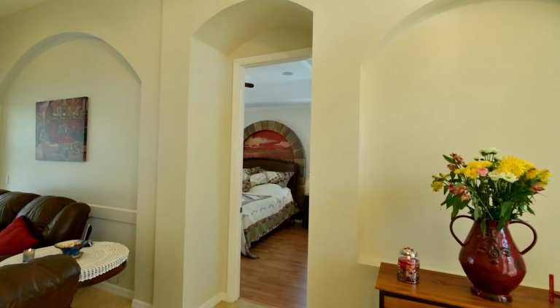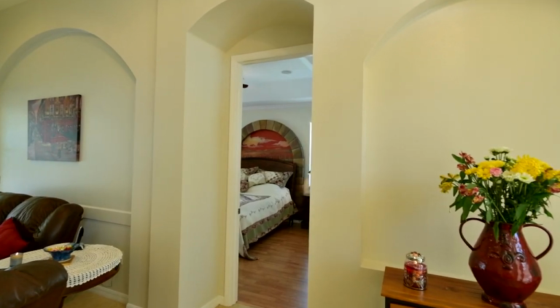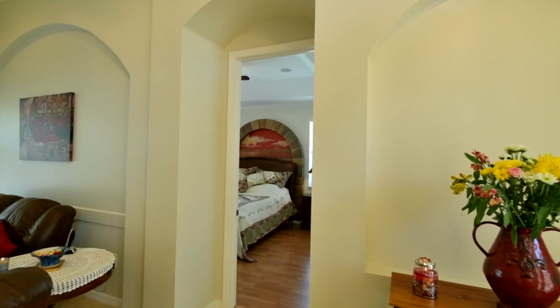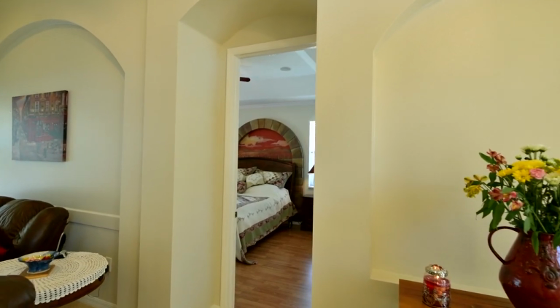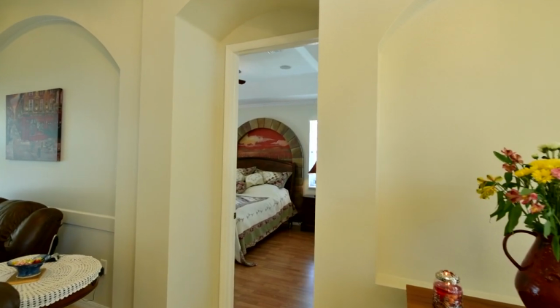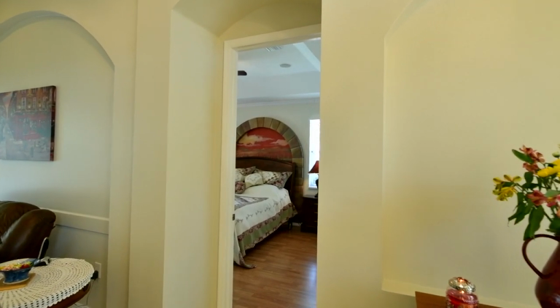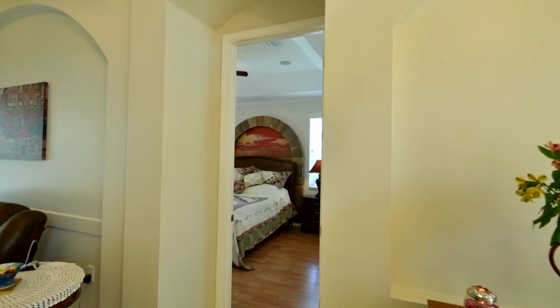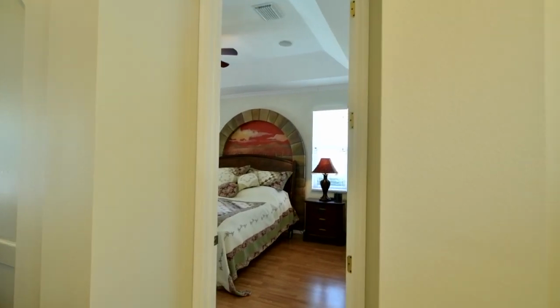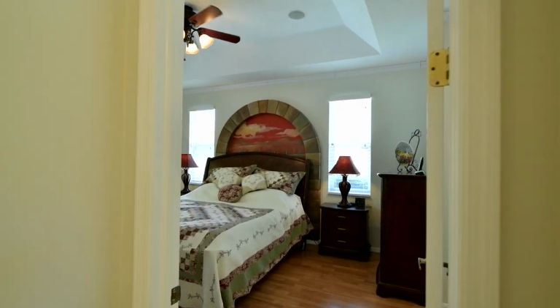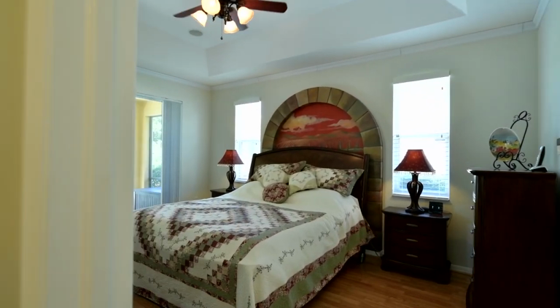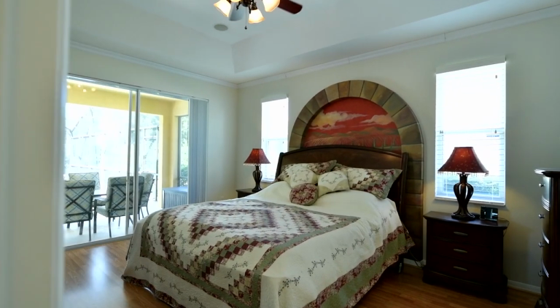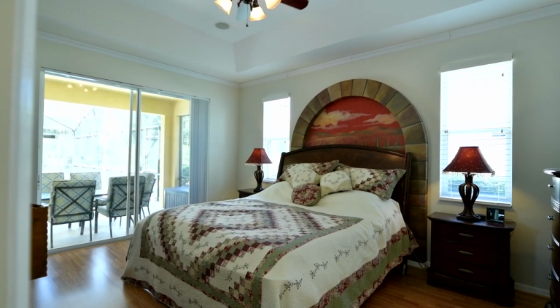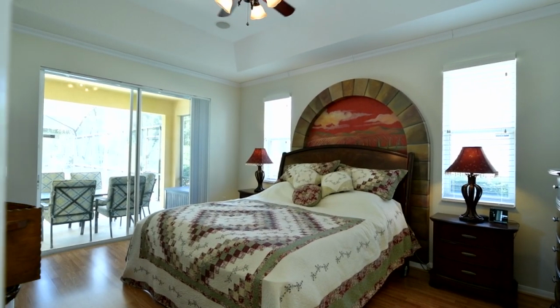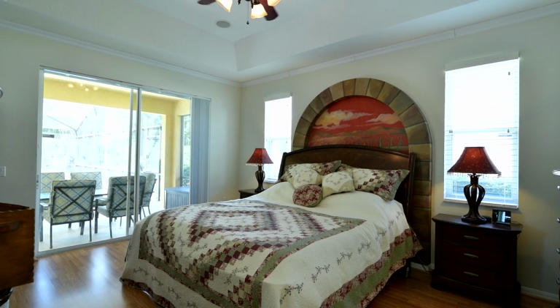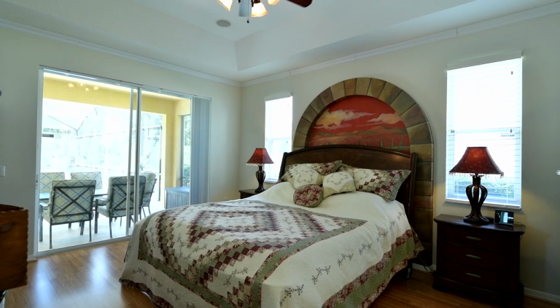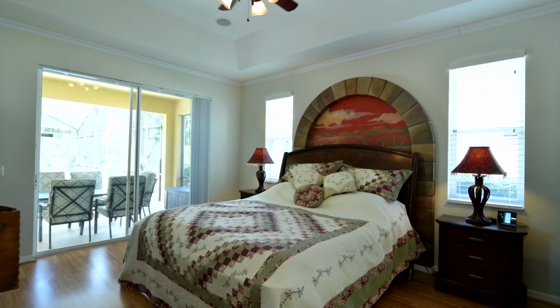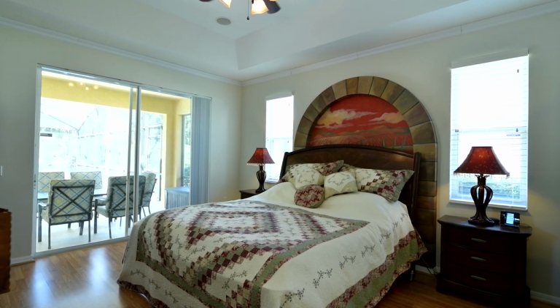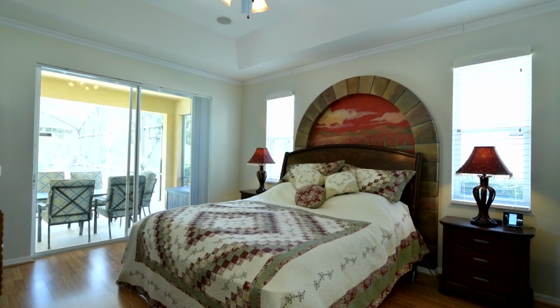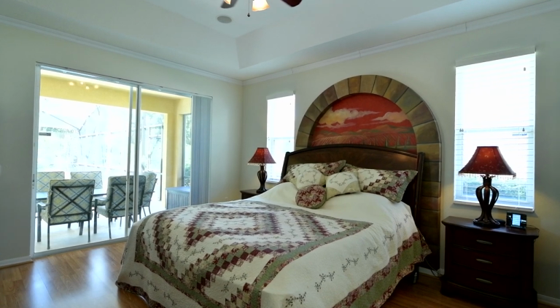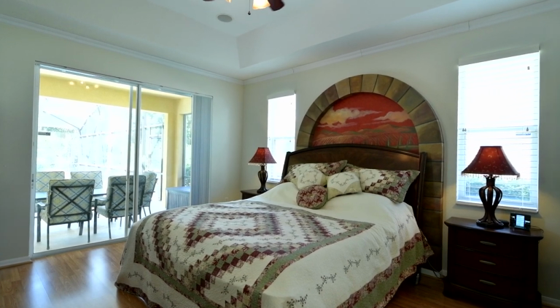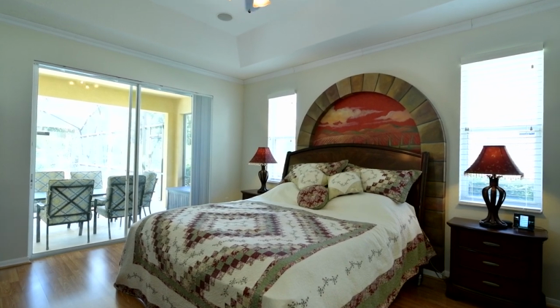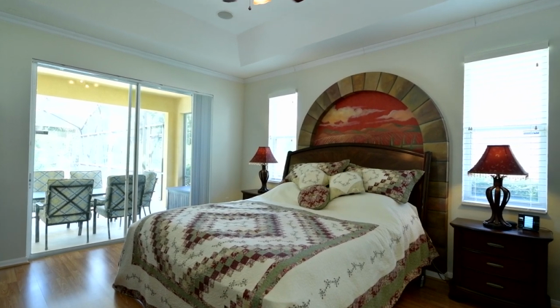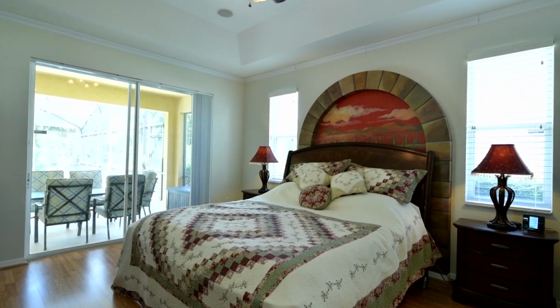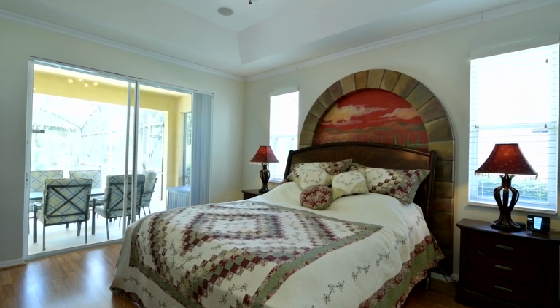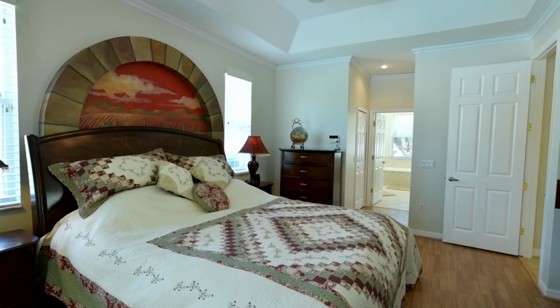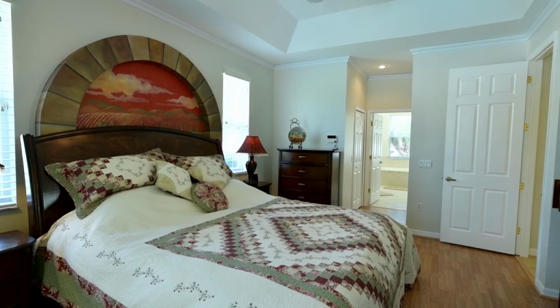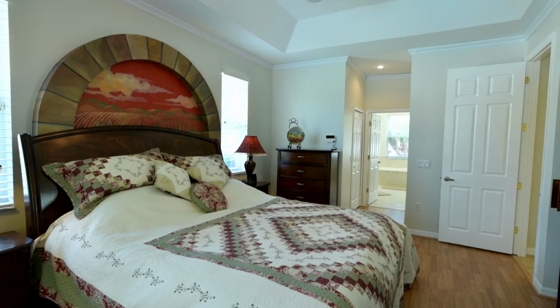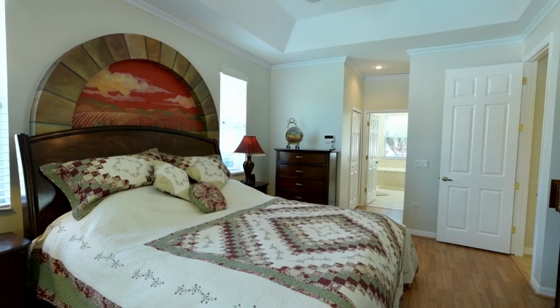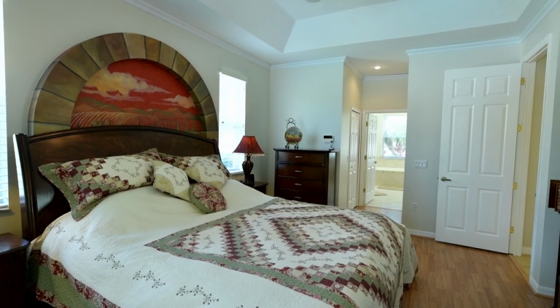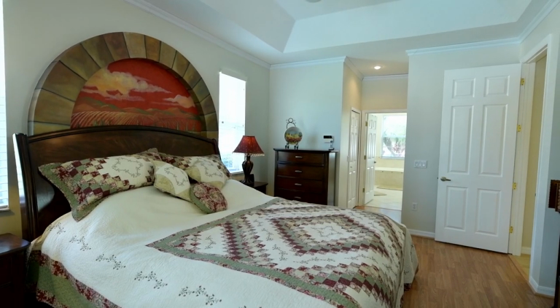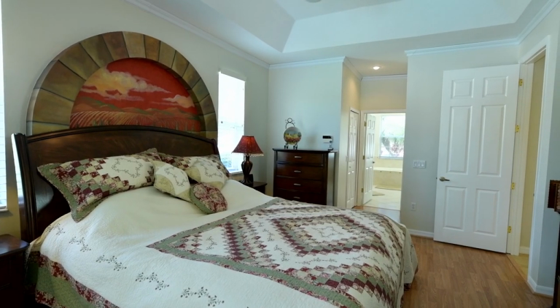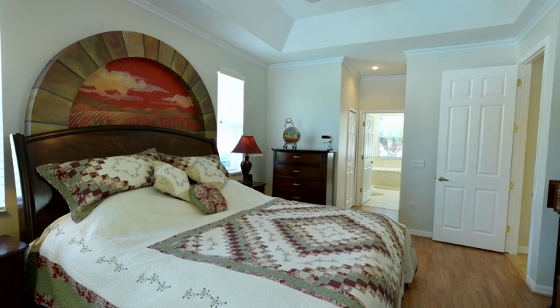This house has been meticulously cared for throughout the years of ownership by the current owners. It offers porcelain tile in all common areas and laminated flooring in all 5 bedrooms.